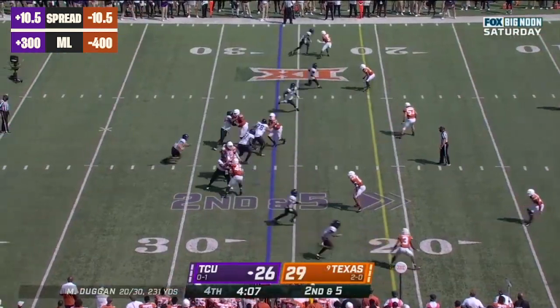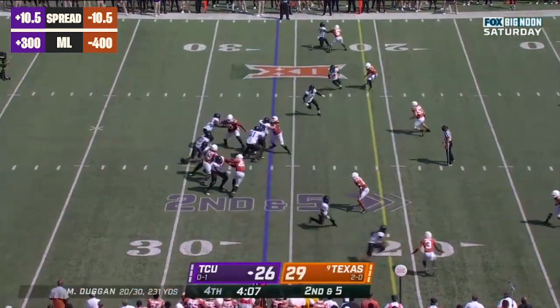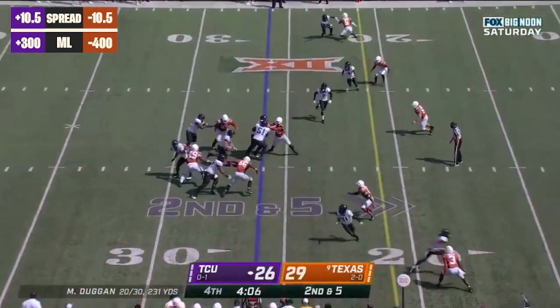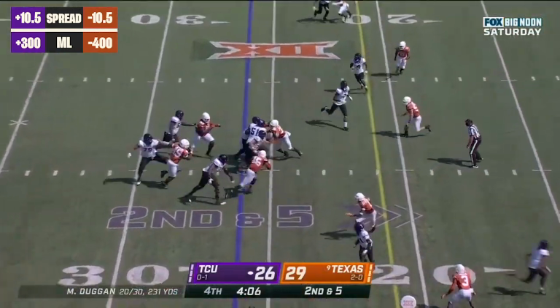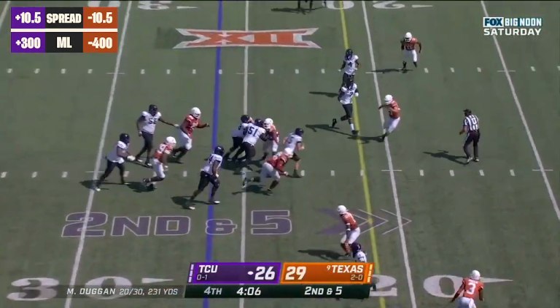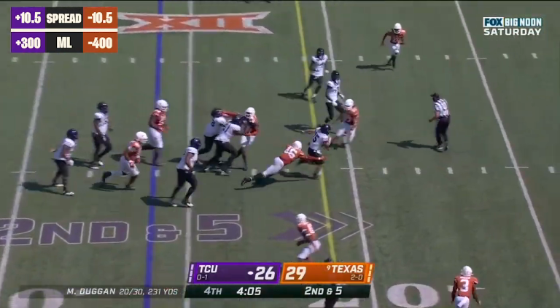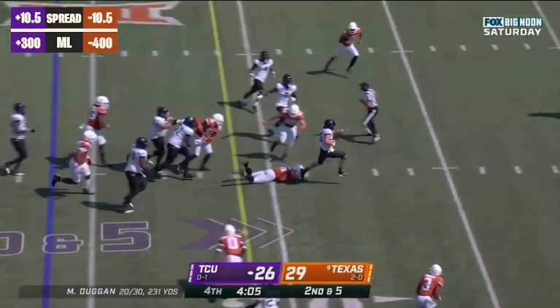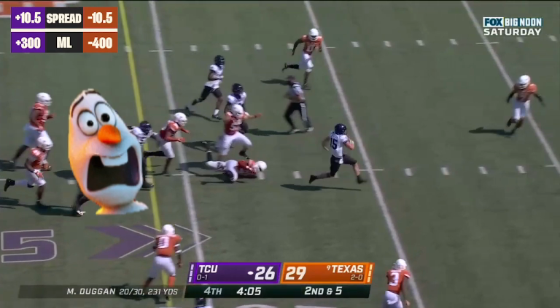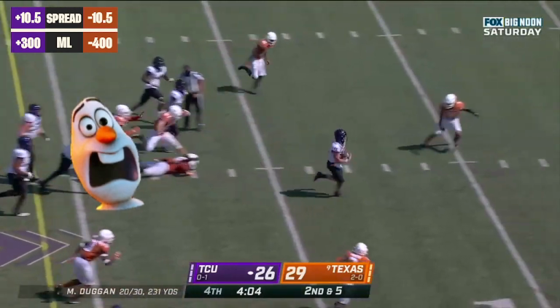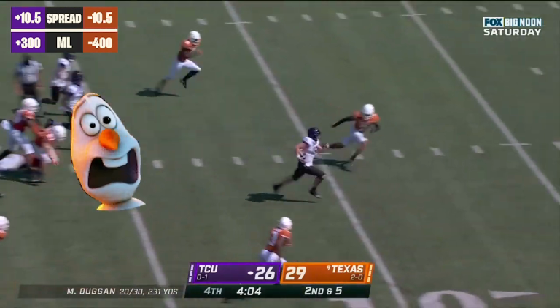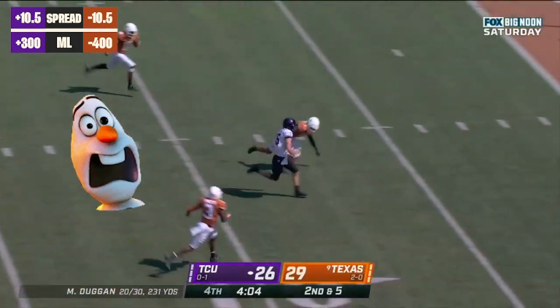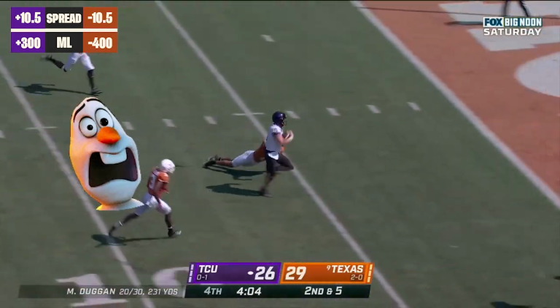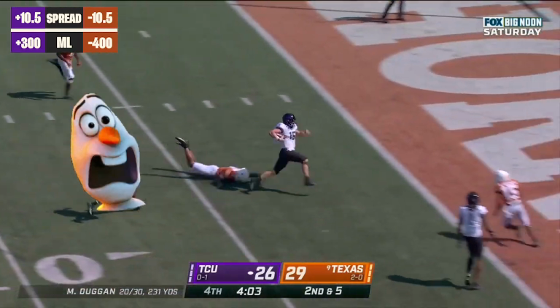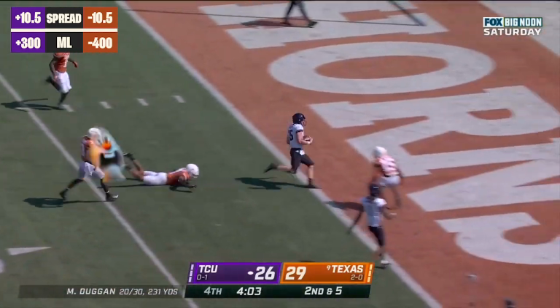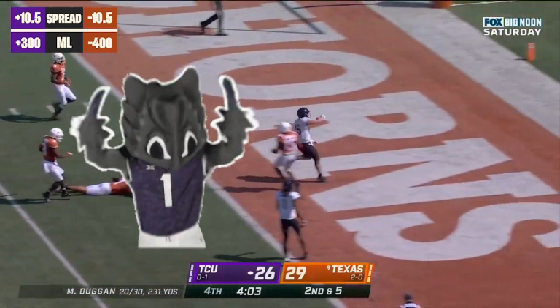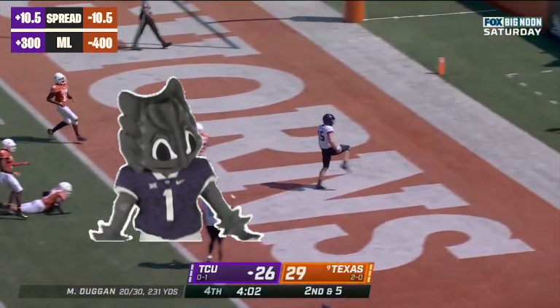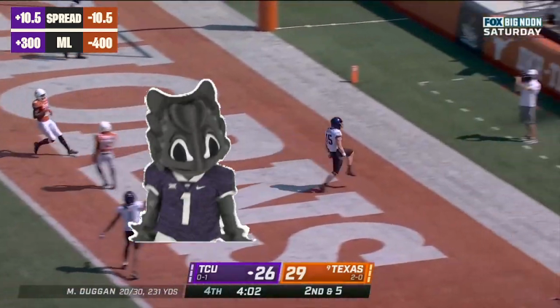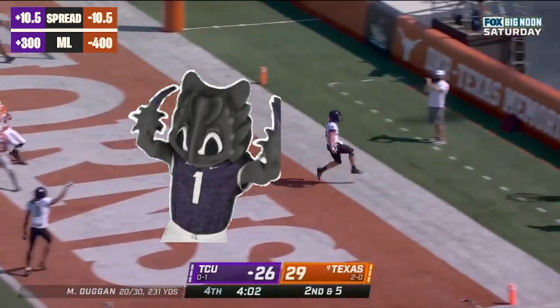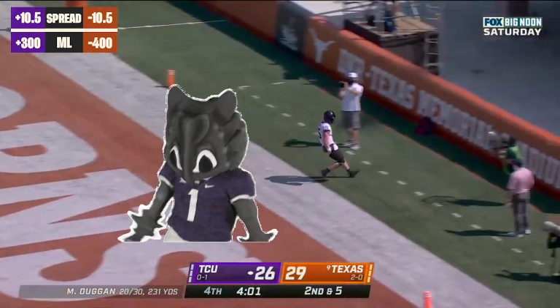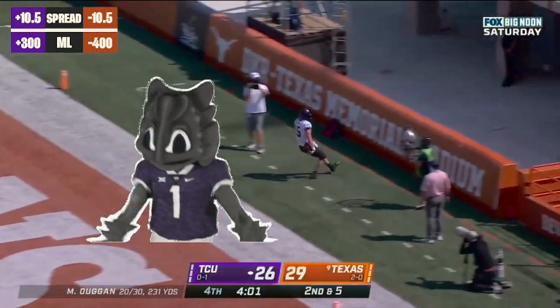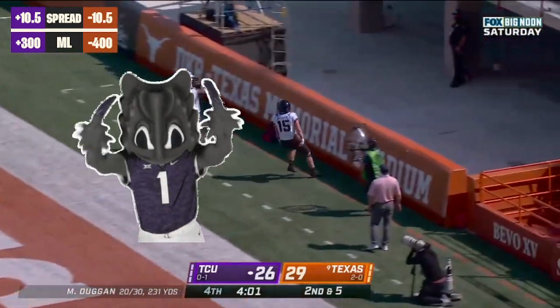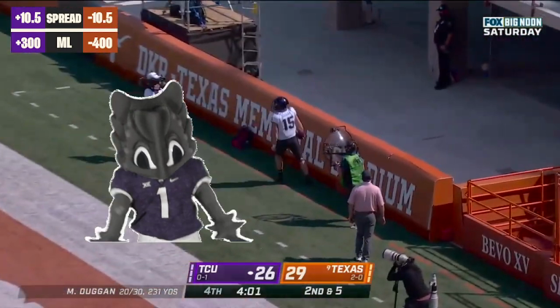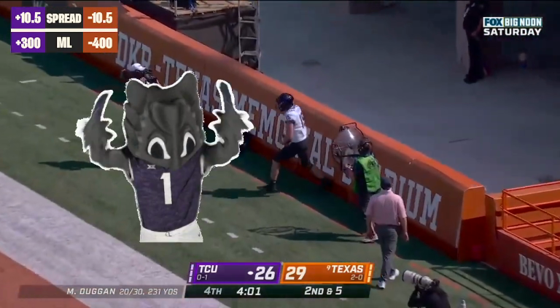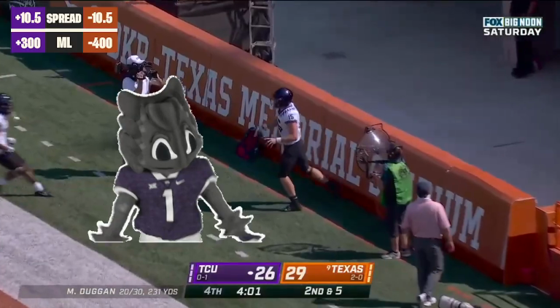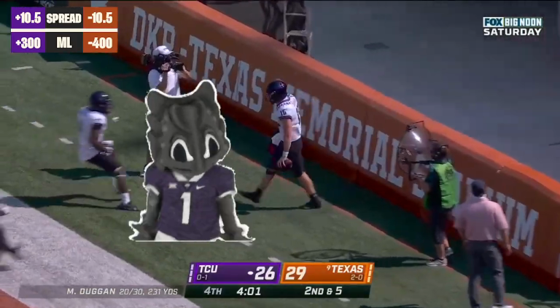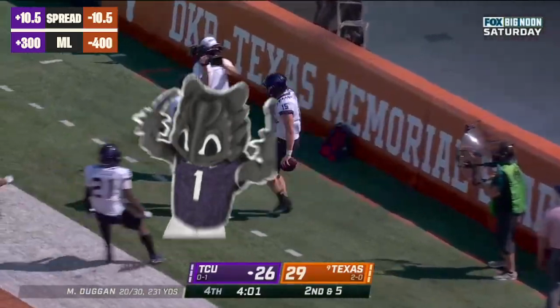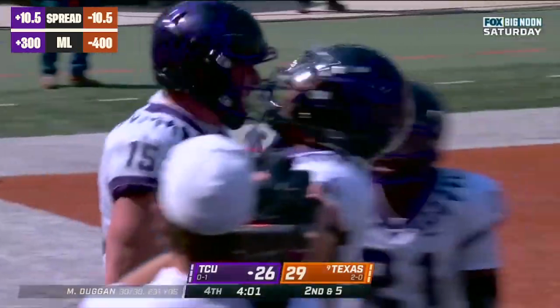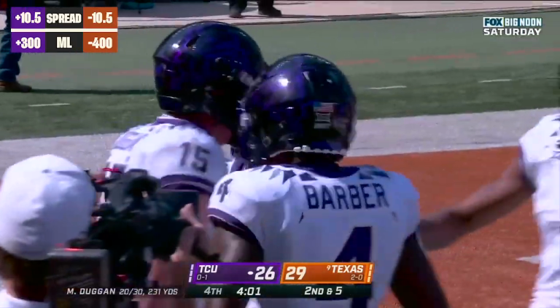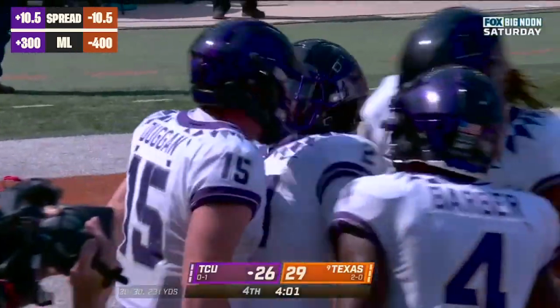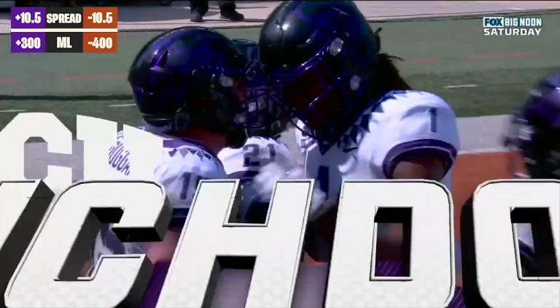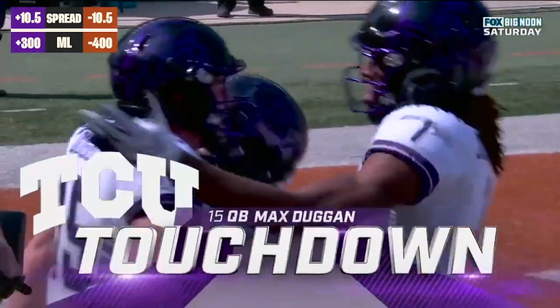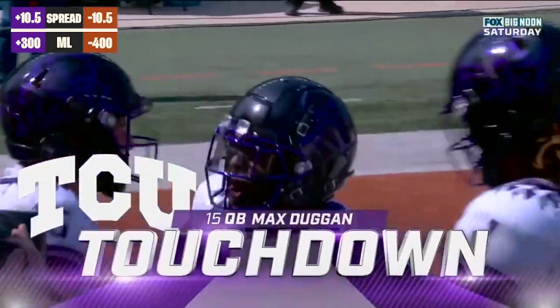Duggan with the quarterback. Straight out here! Maddox! Duggan! Touchdown, Horne throws!